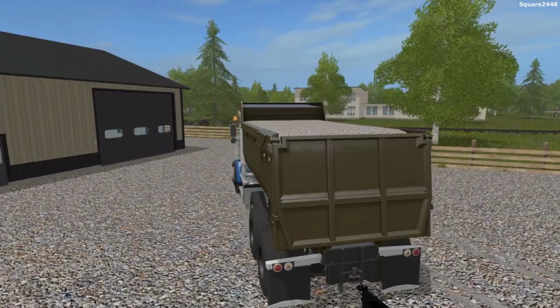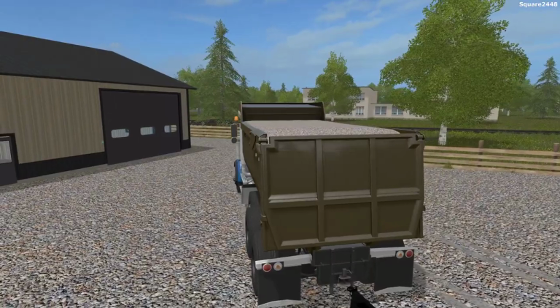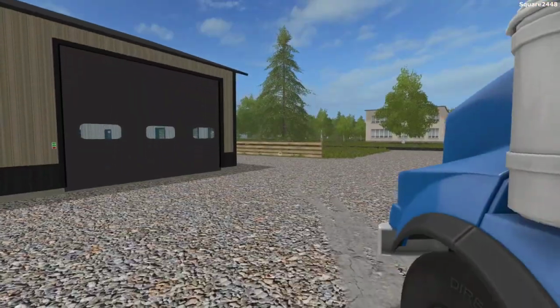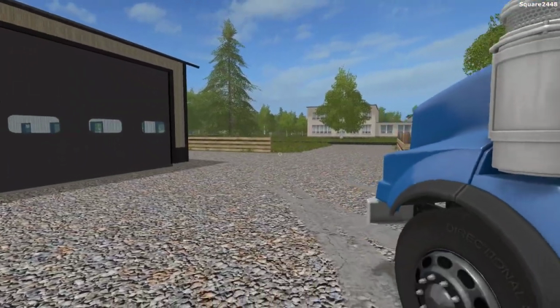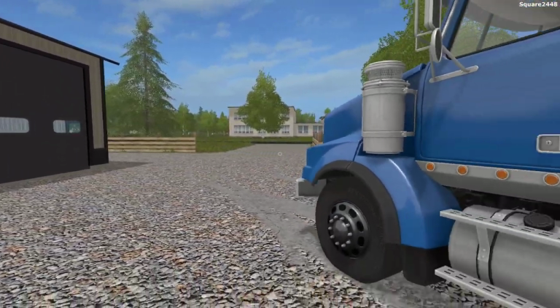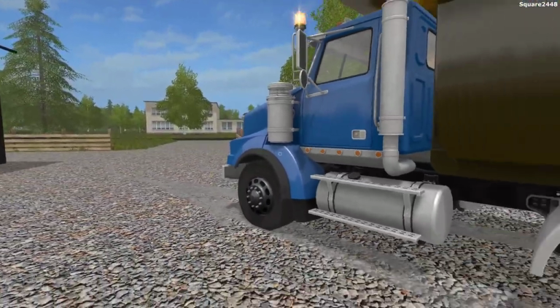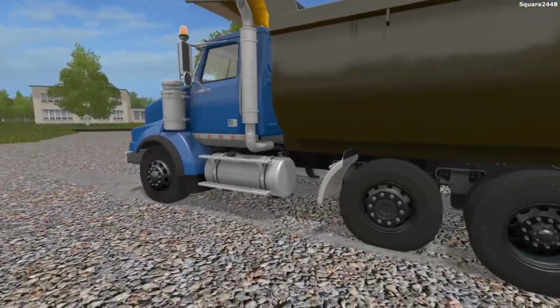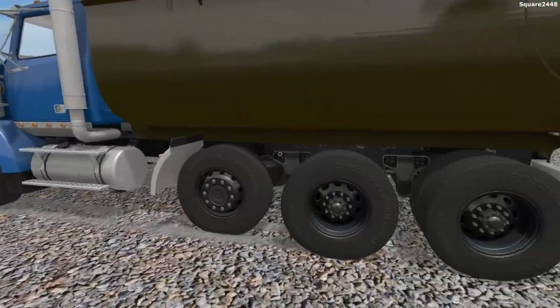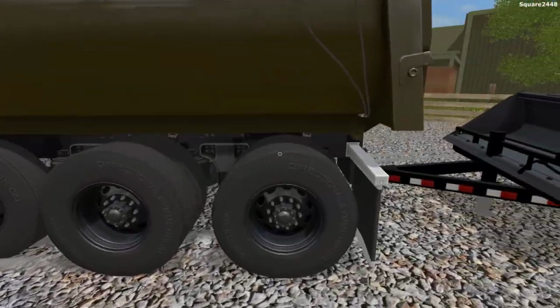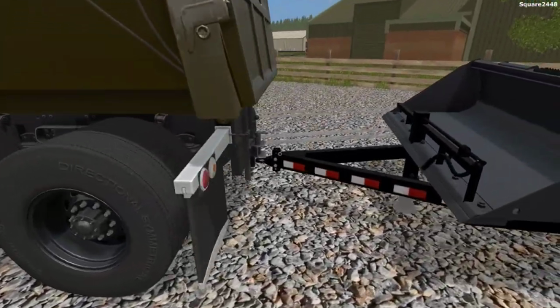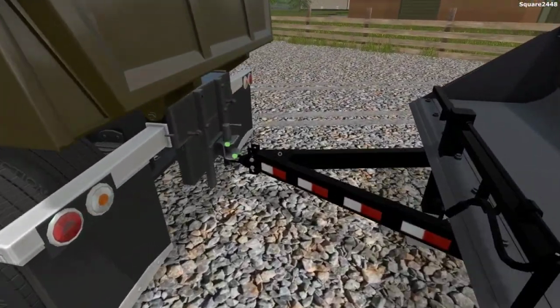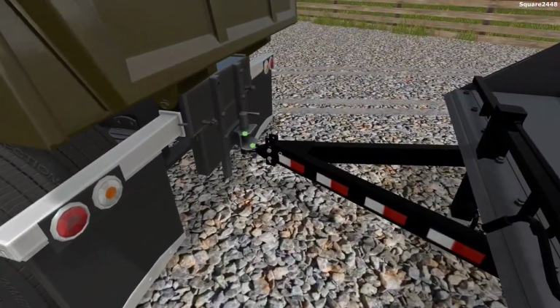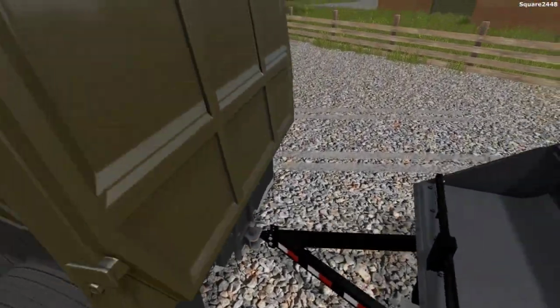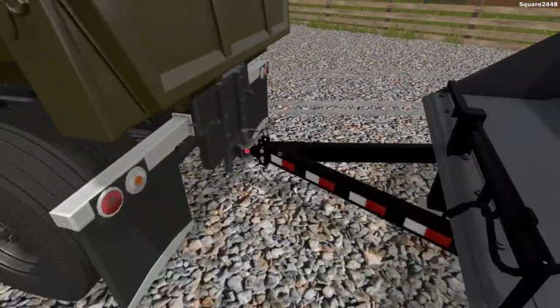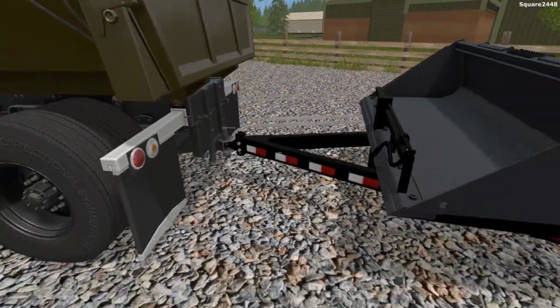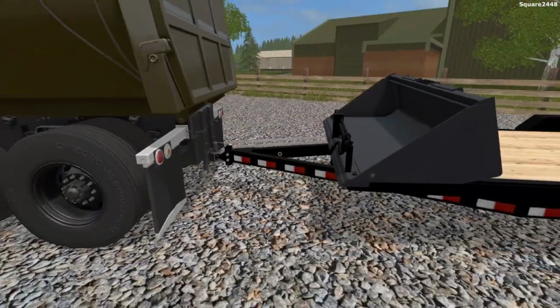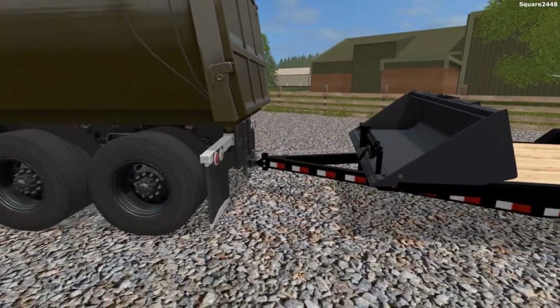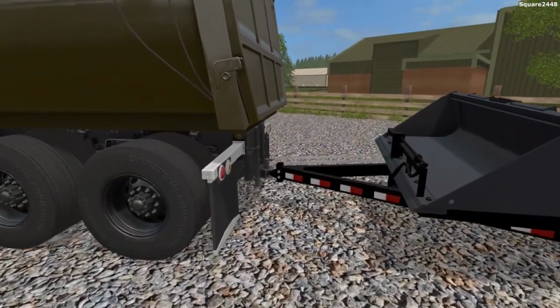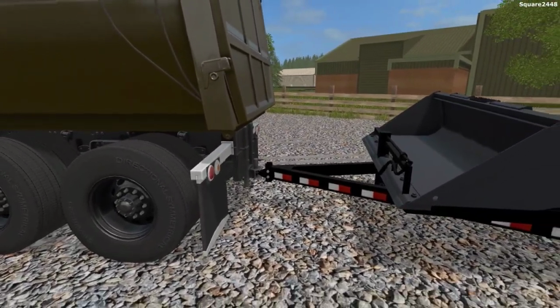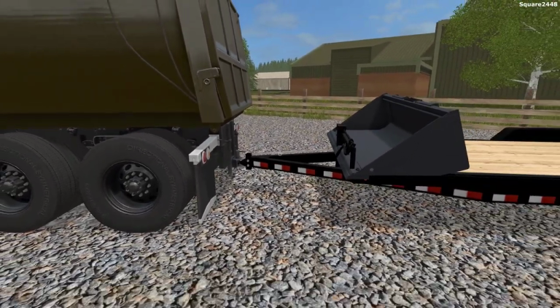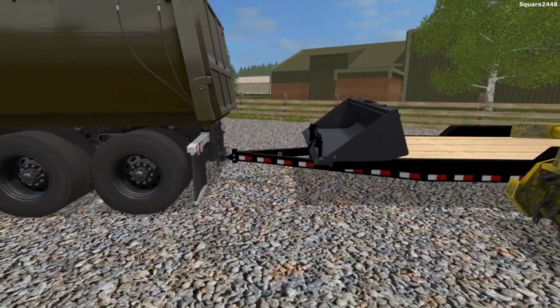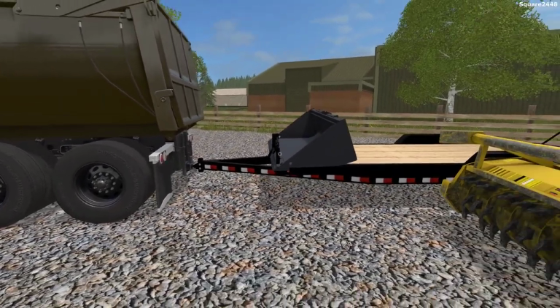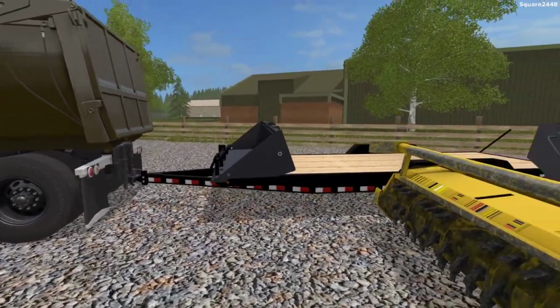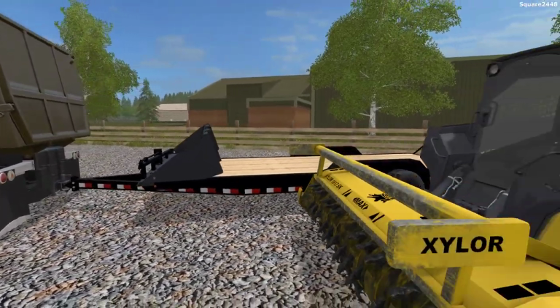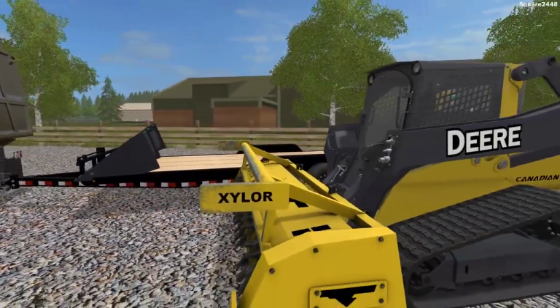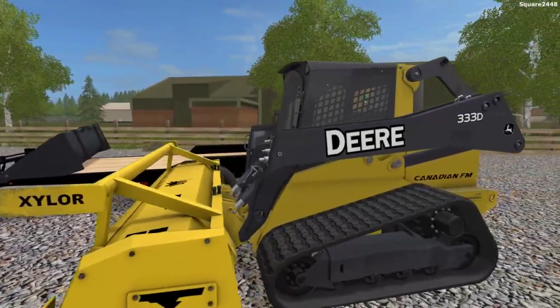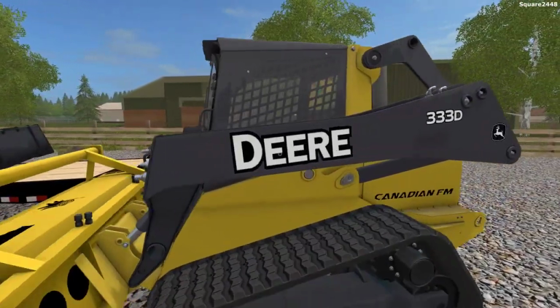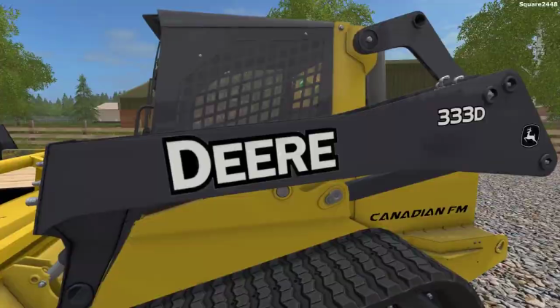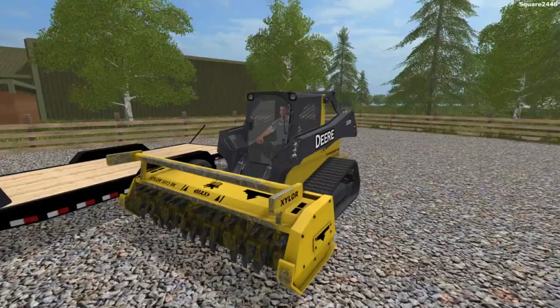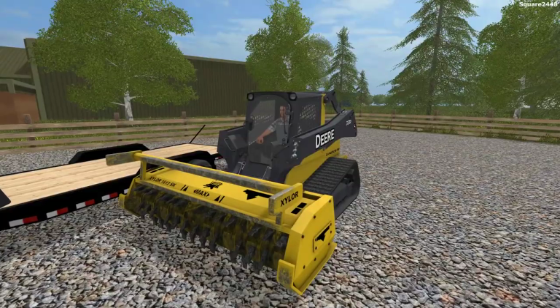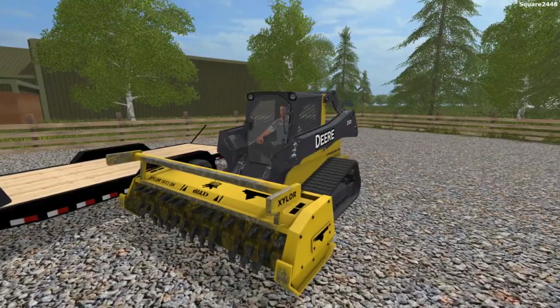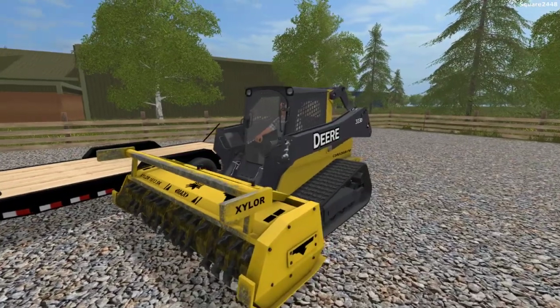That looks to be right on, so we'll definitely hop out here, use the manual attach mod and attach. And with this truck, it actually will make sure that the trailer does sit level, which is nice, and that is very realistic.